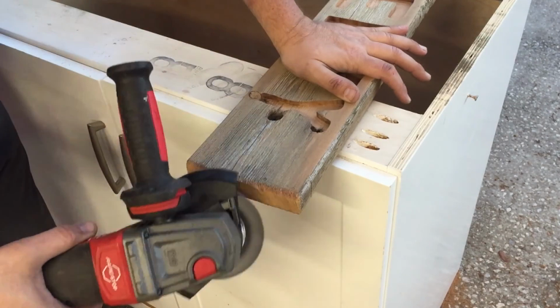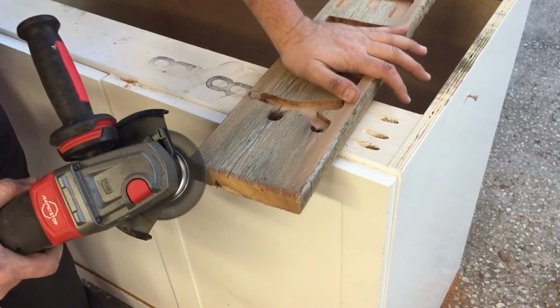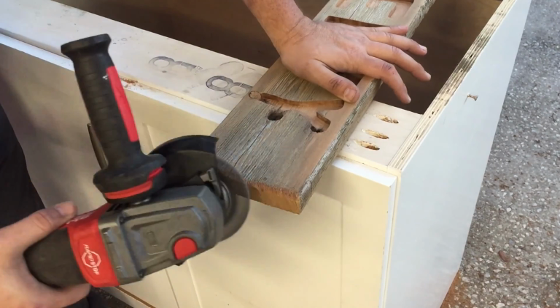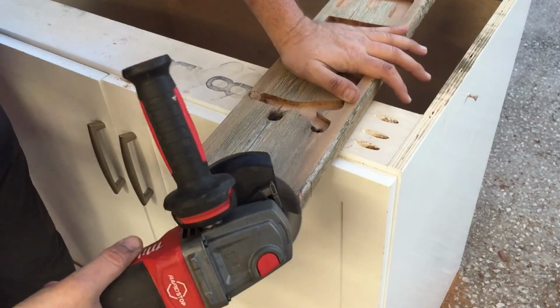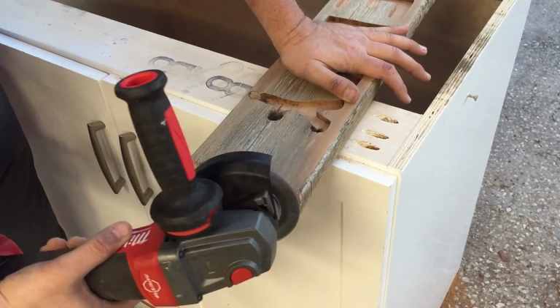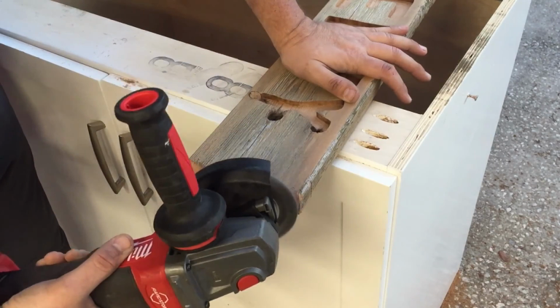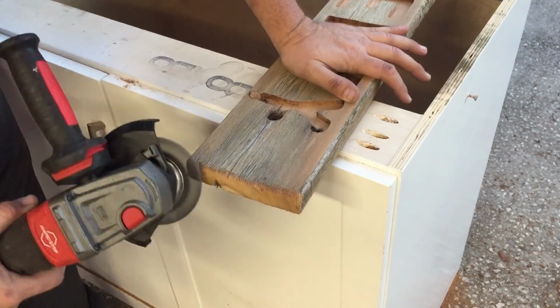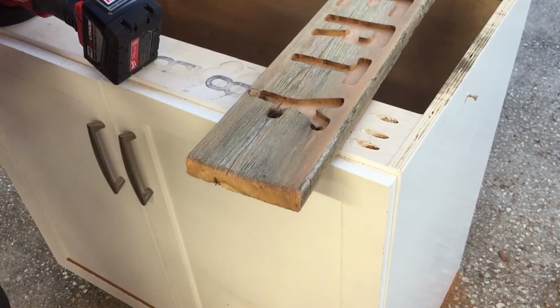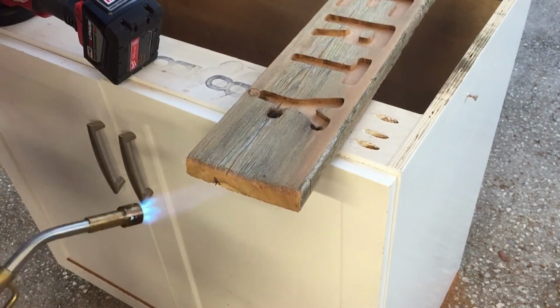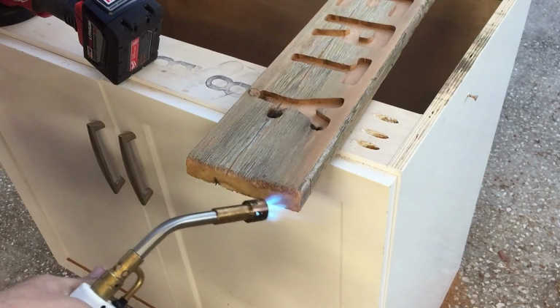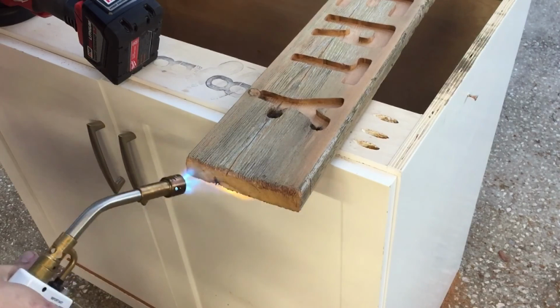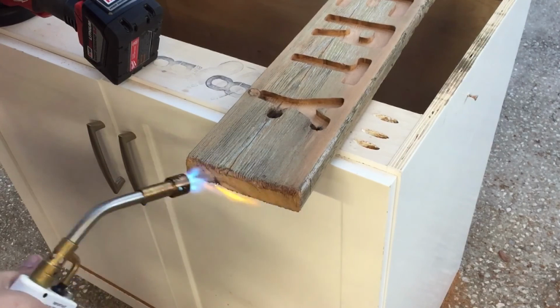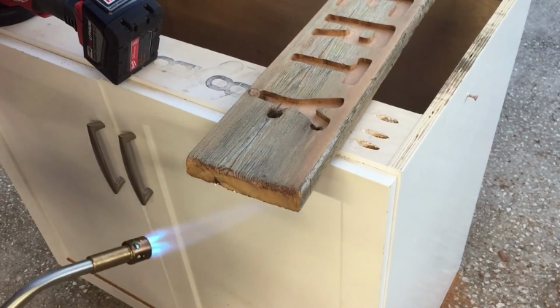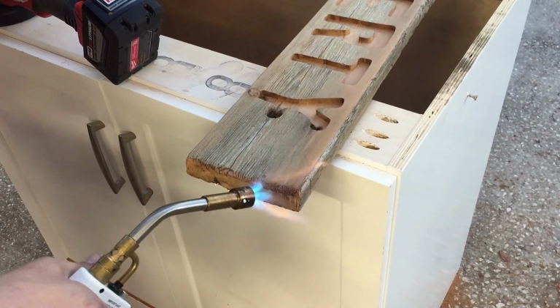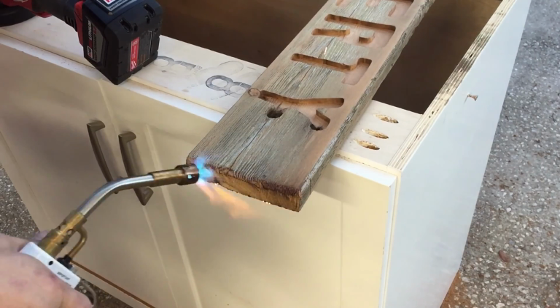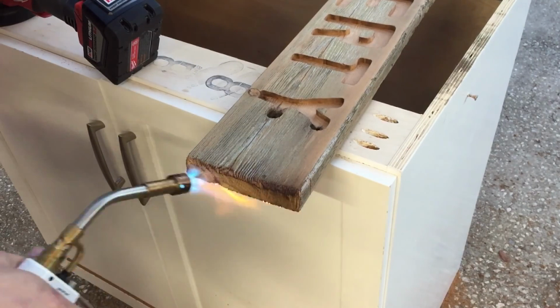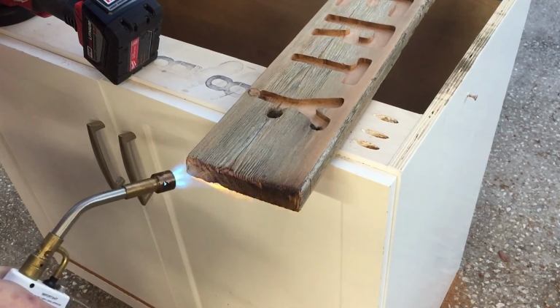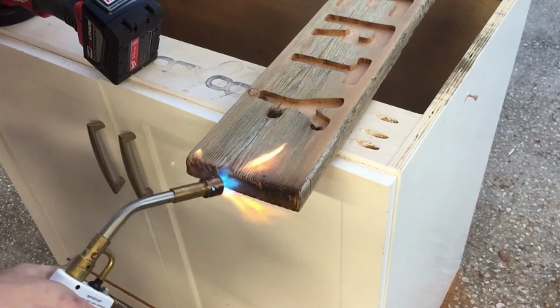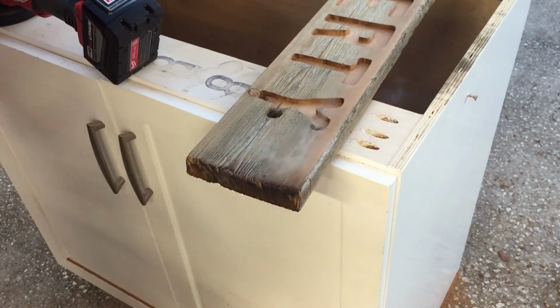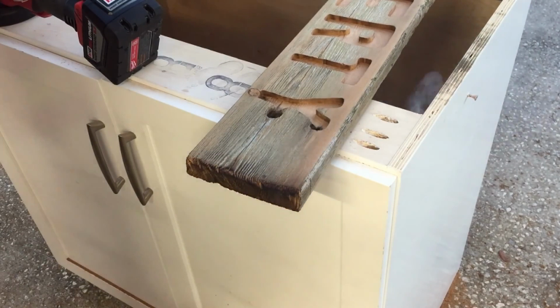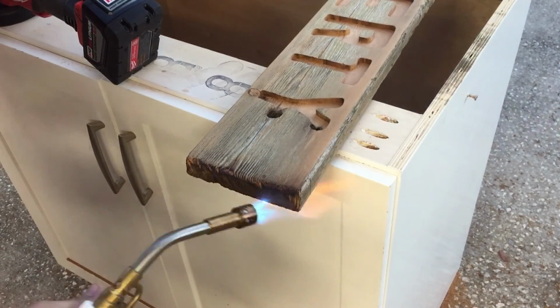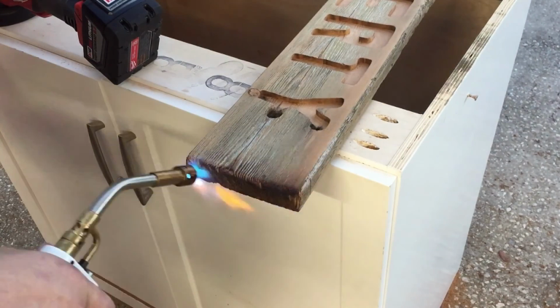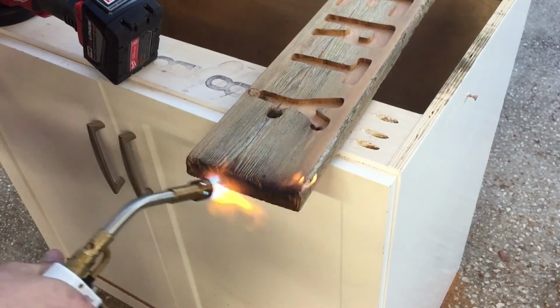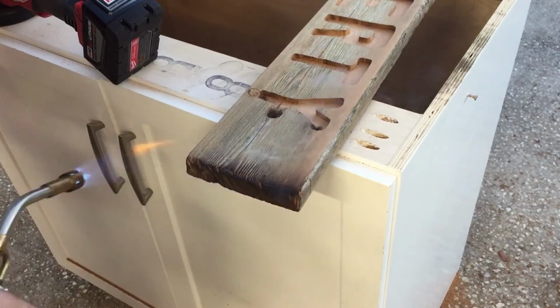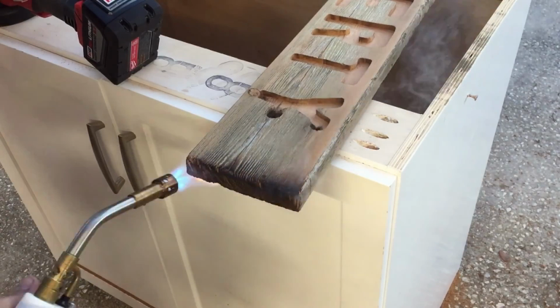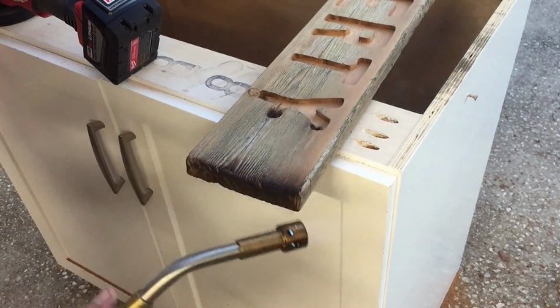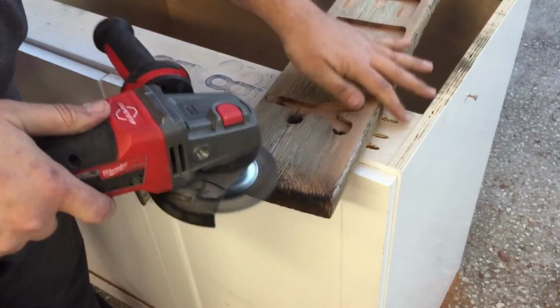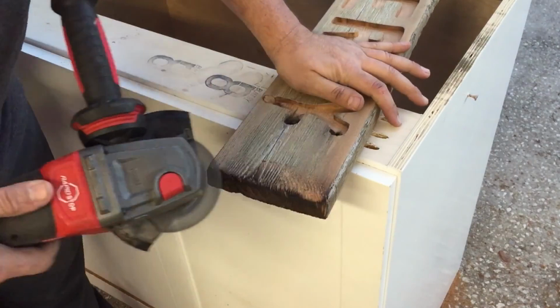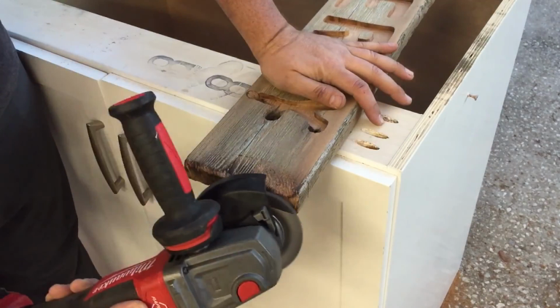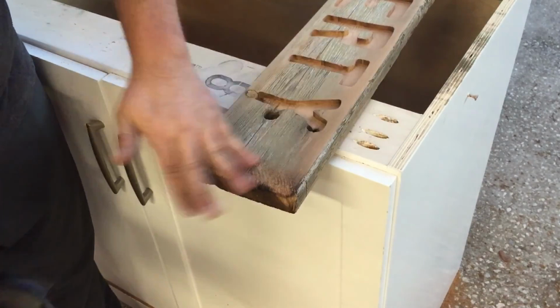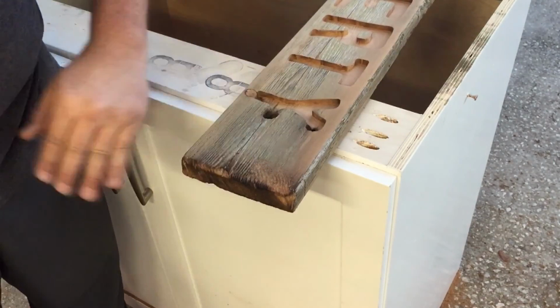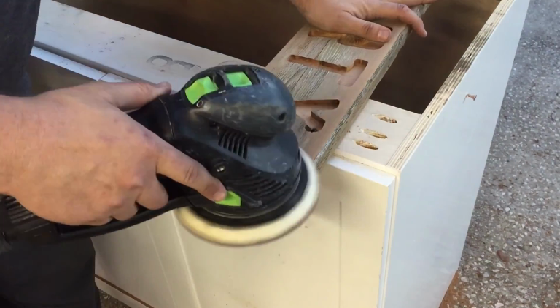So I put a braided wire wheel on the grinder, just roughed it up, then came back with the torch to make the ends look dirty and aged again, and then hit it with a little final sand so that it matched the rest of the sign.